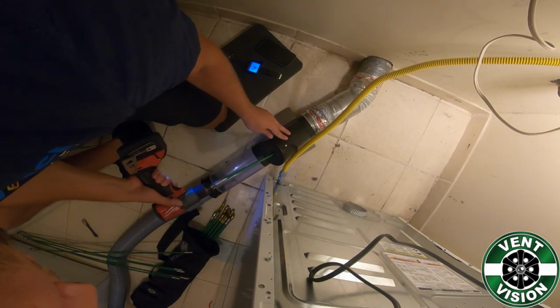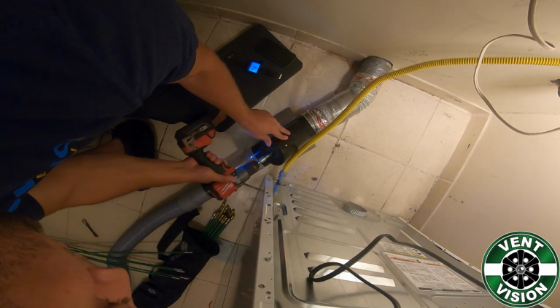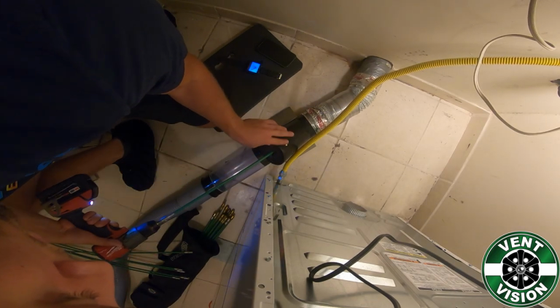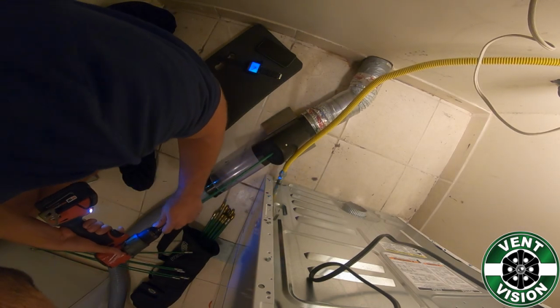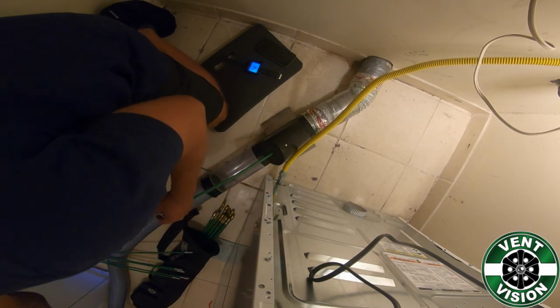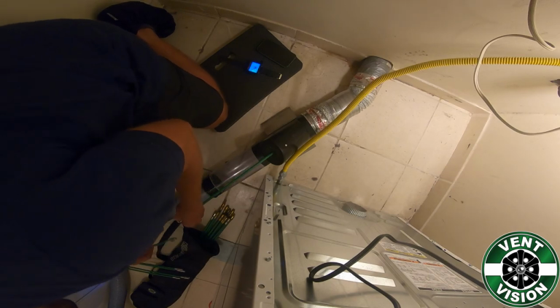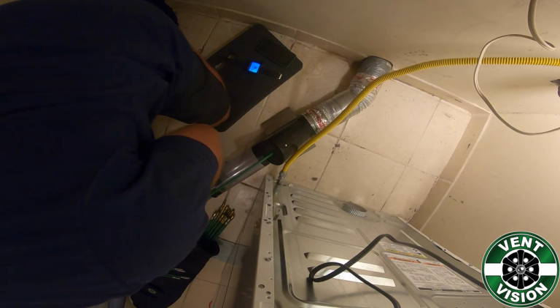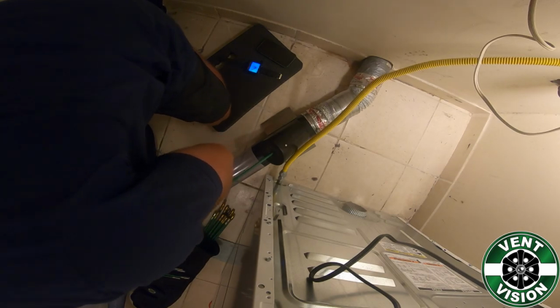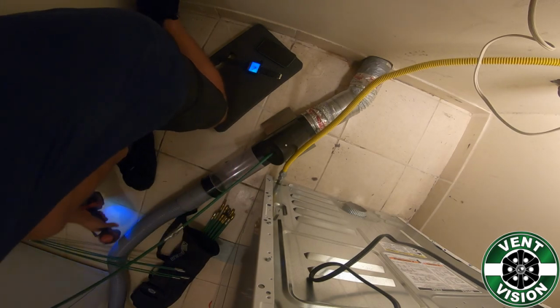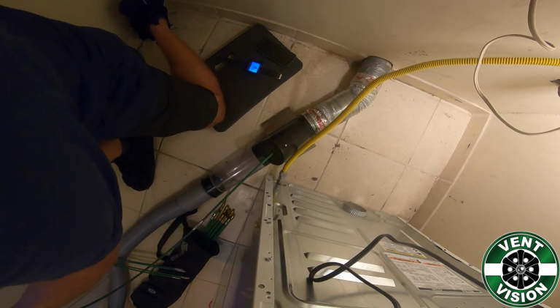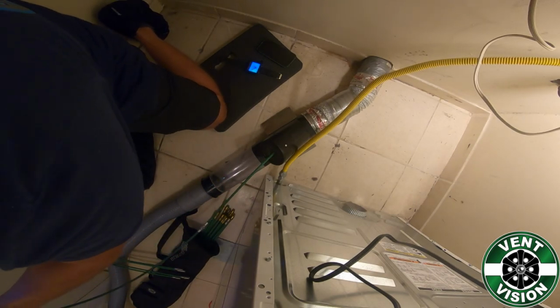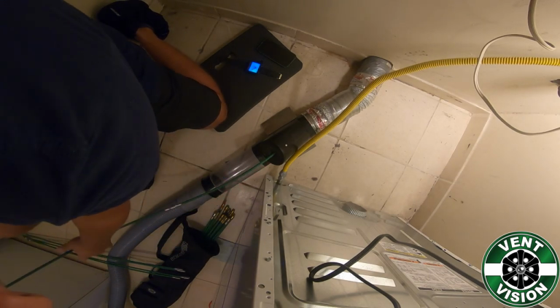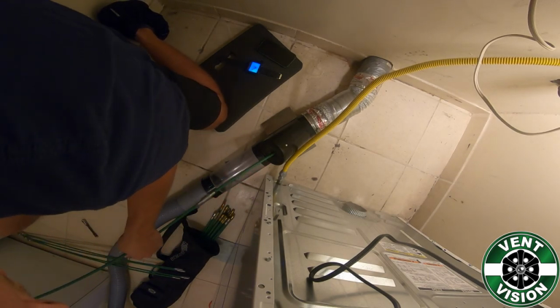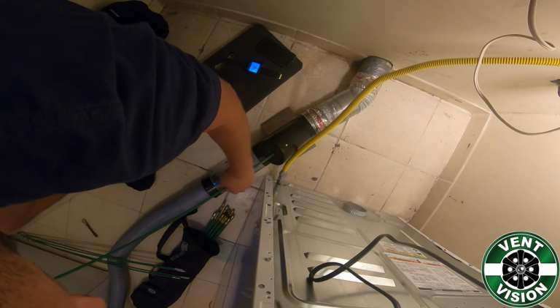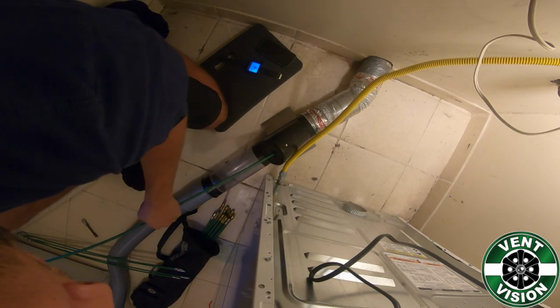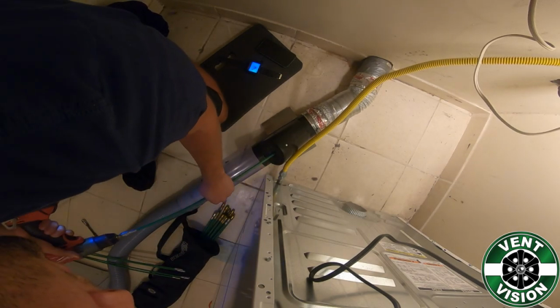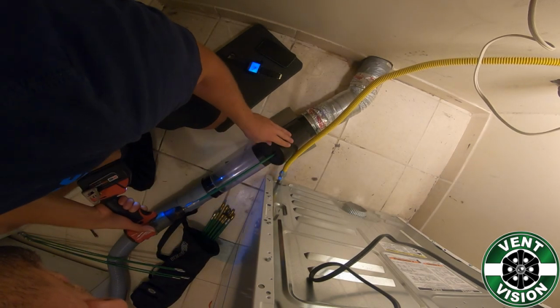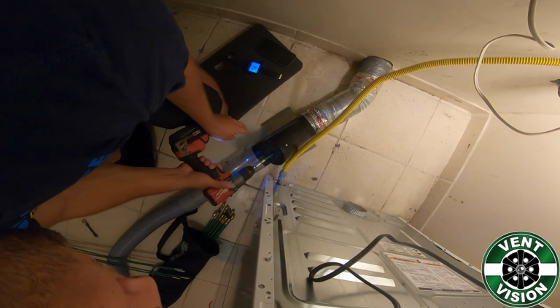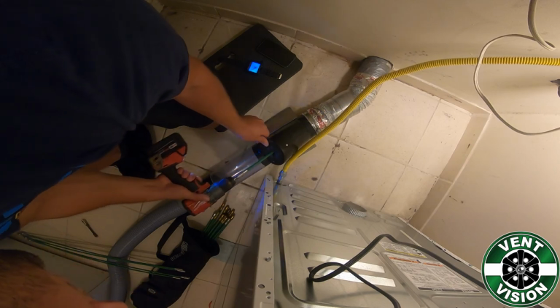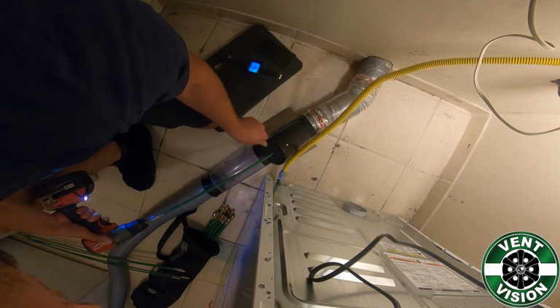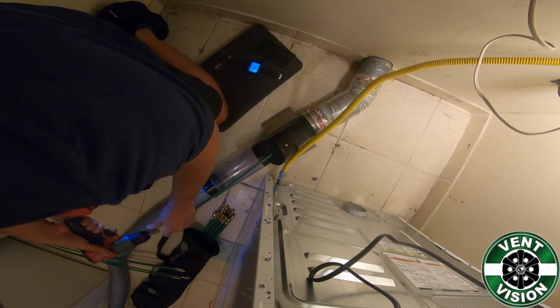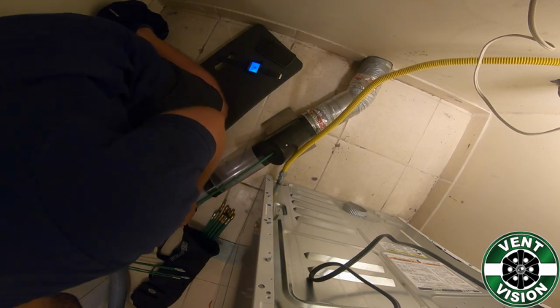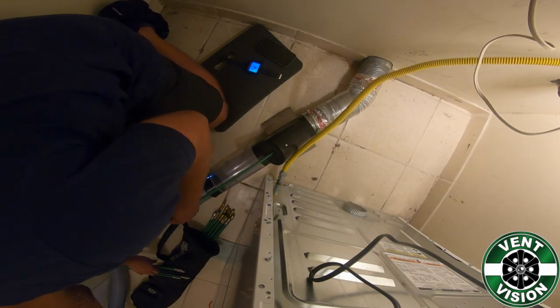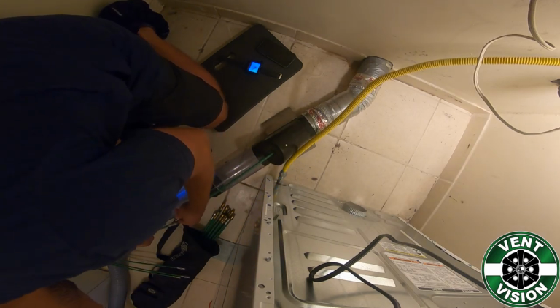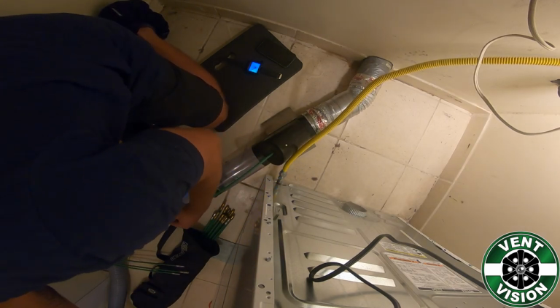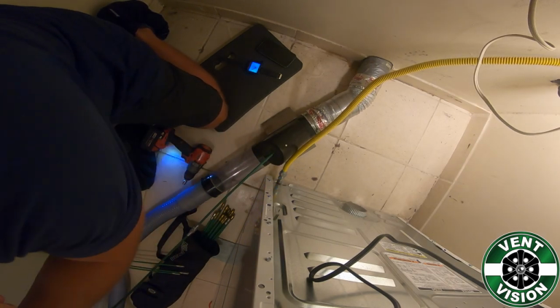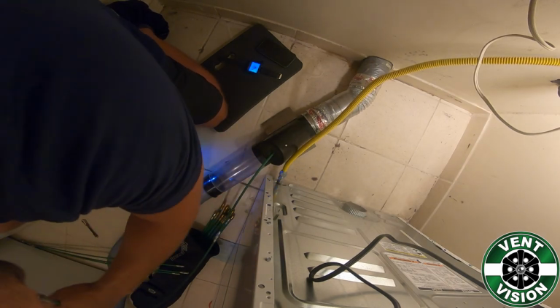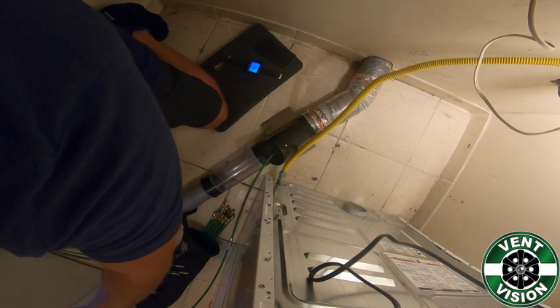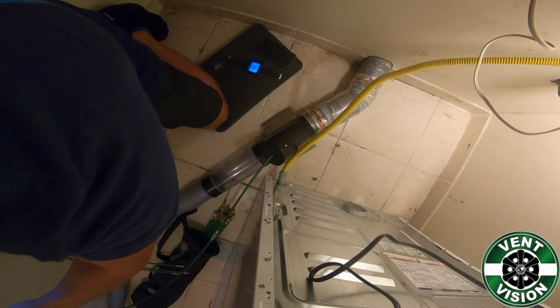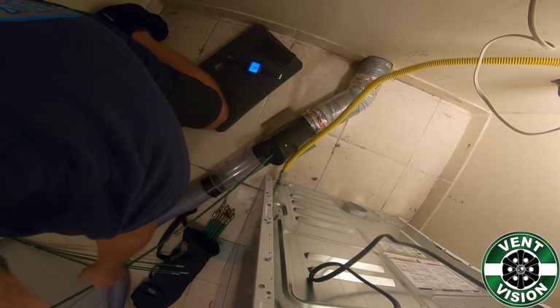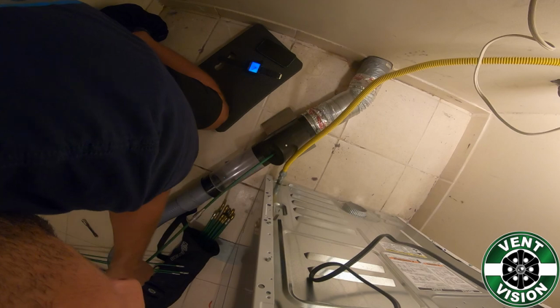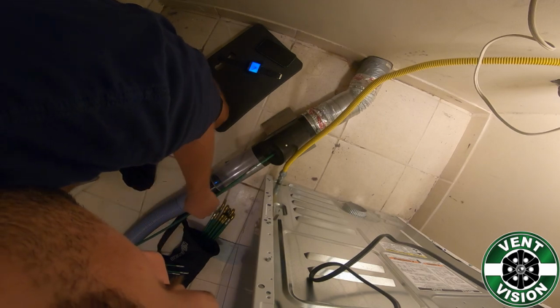Then you will go inside and hook up your vacuum. From there, you will insert the rods in one direction, going until you see the brush in the camera so you know you have gotten through the entire vent system.